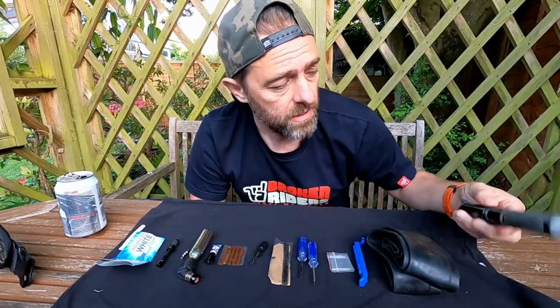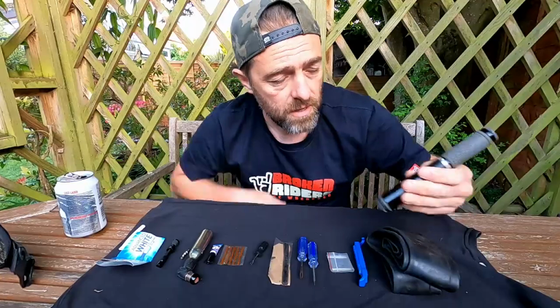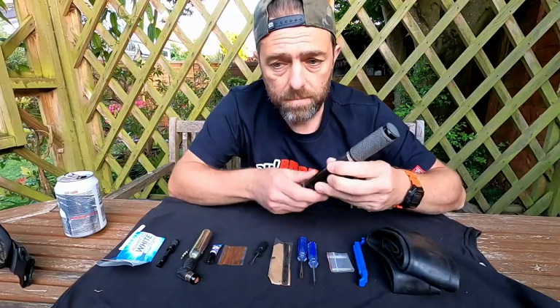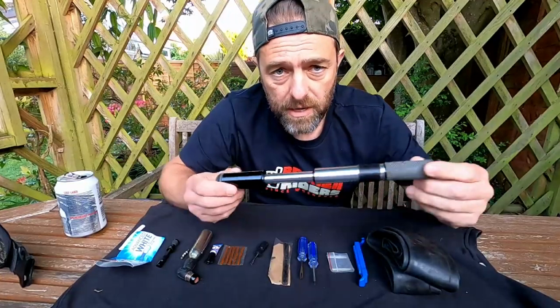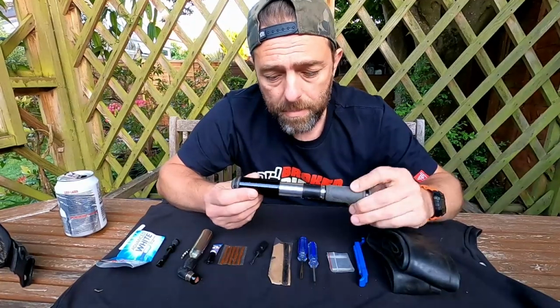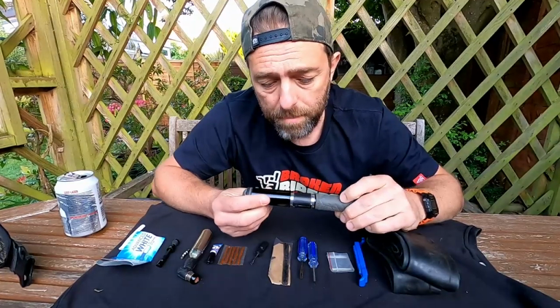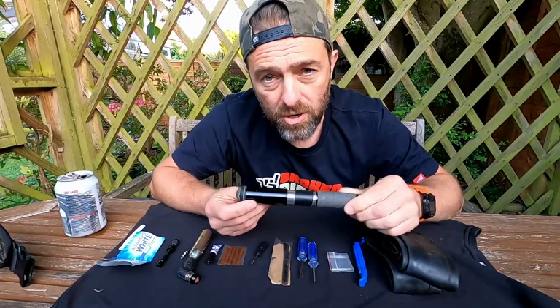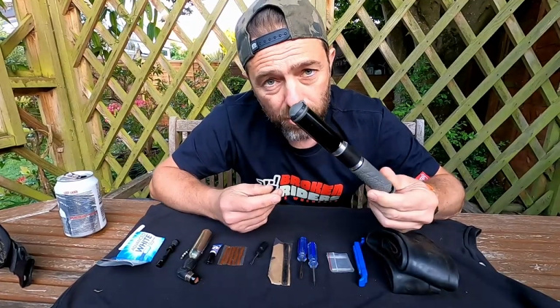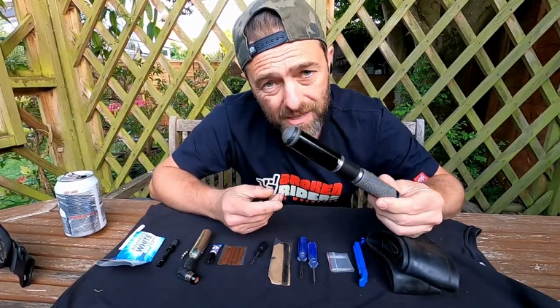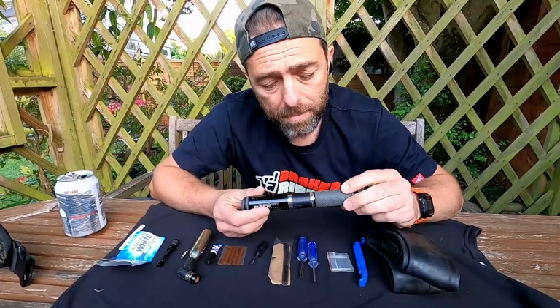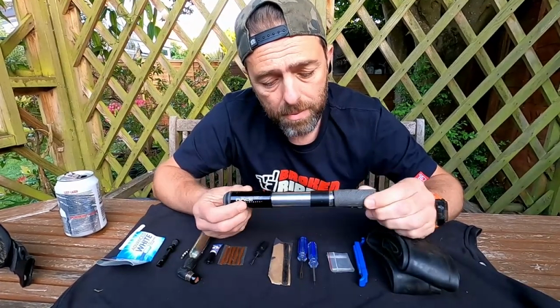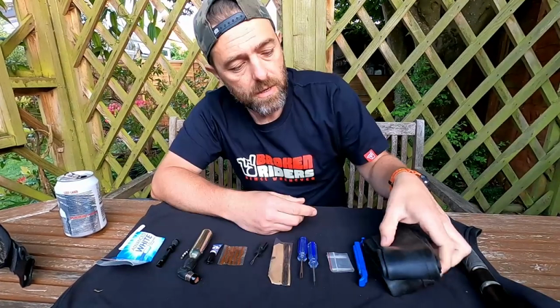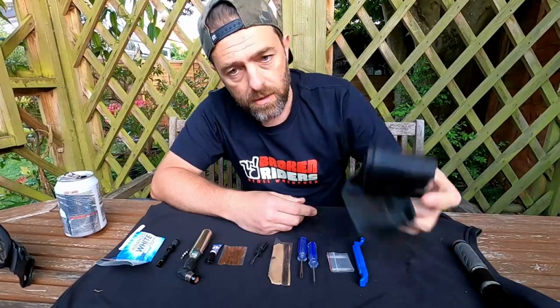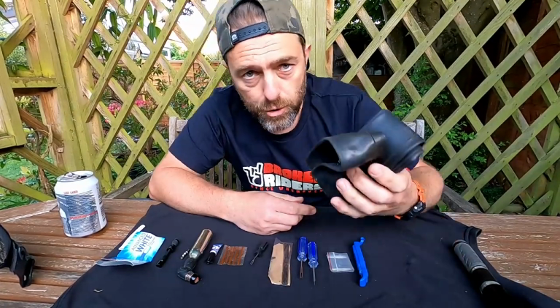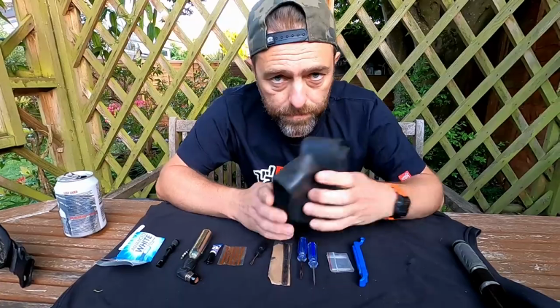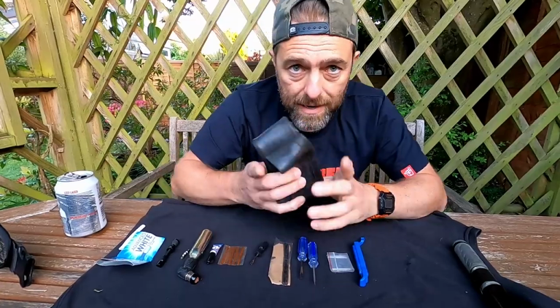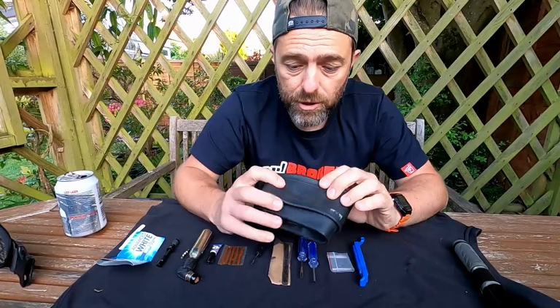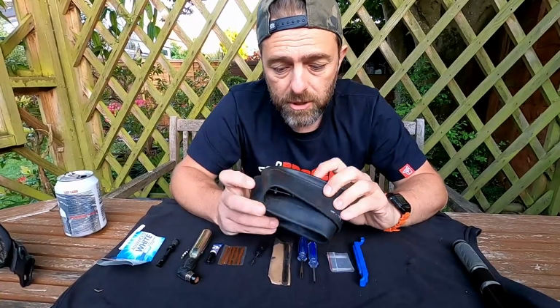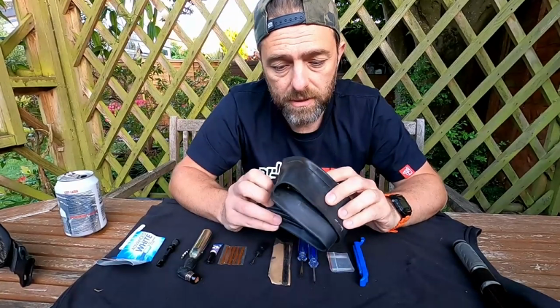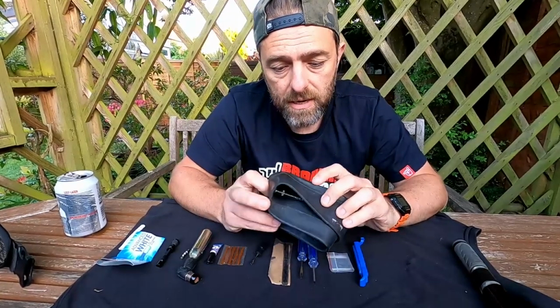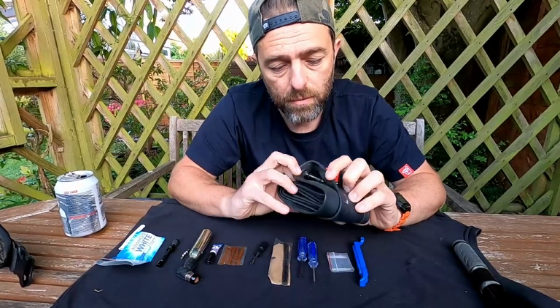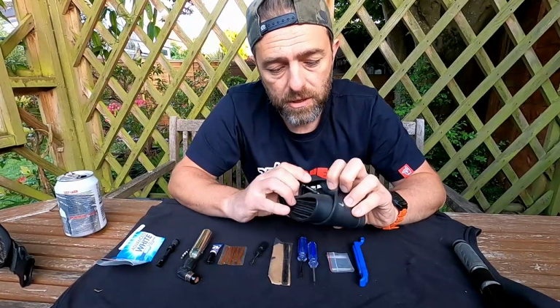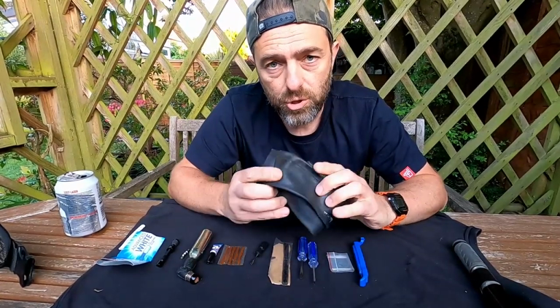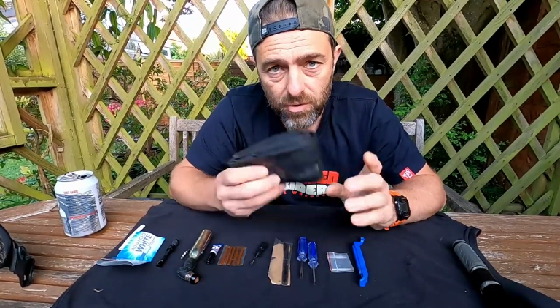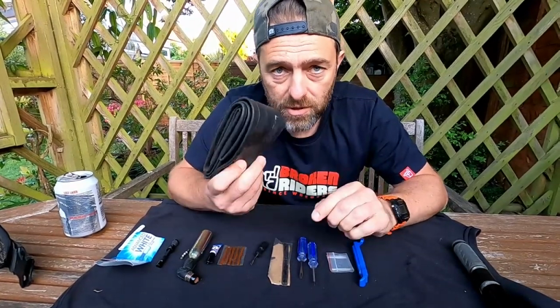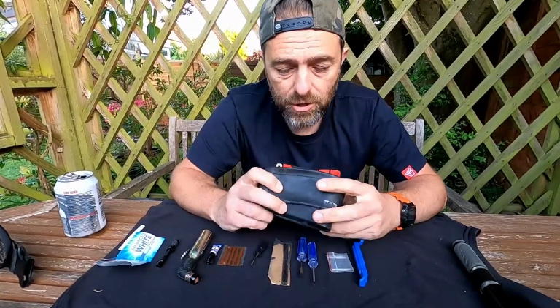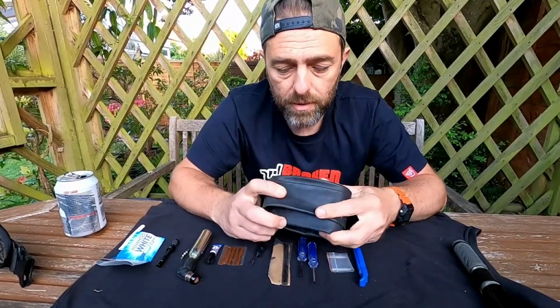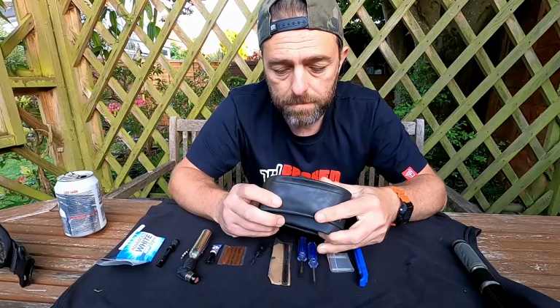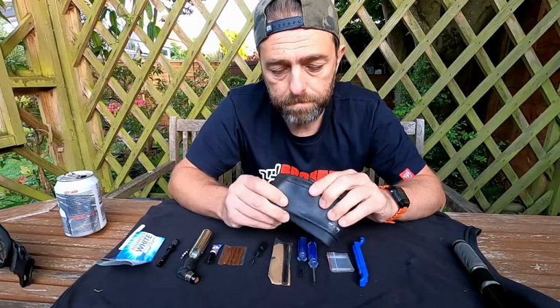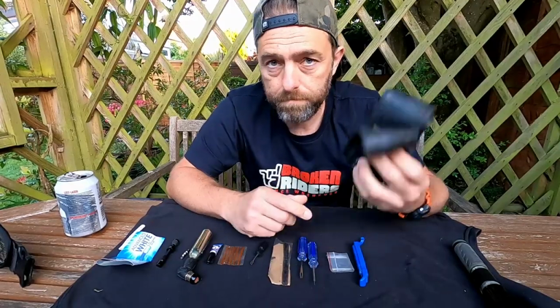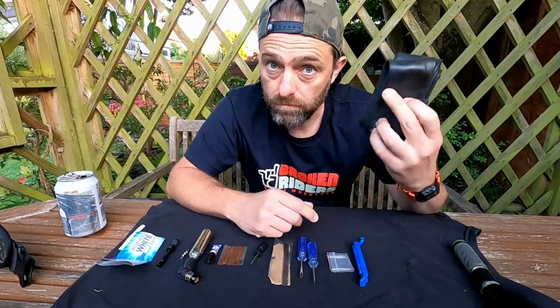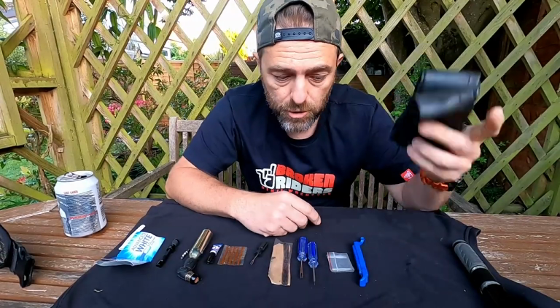Obviously a pump — if you have a puncture at some point you're going to need to pump it back up. I am running tubeless, but everyone will tell you you should still carry a tube, so there's a tube.